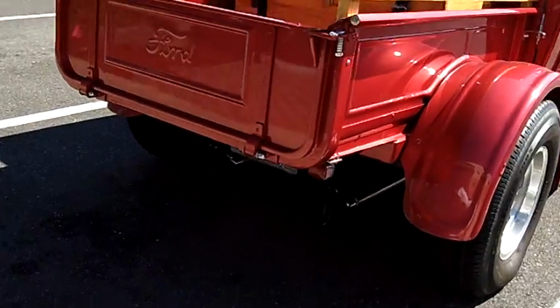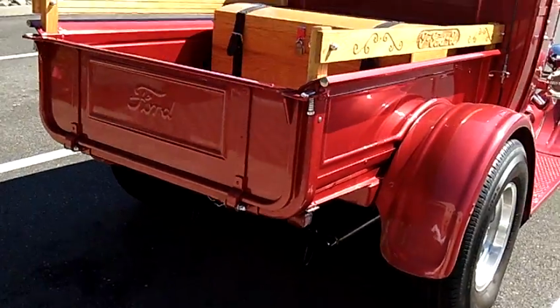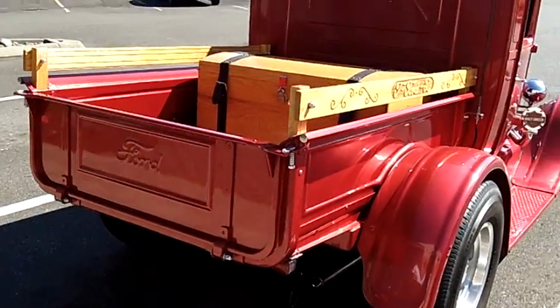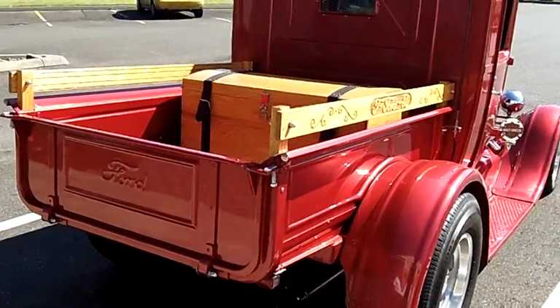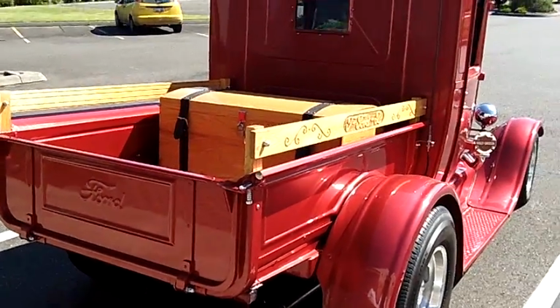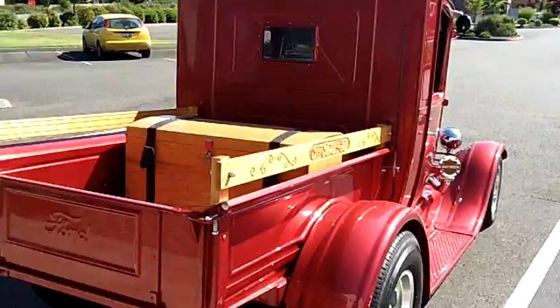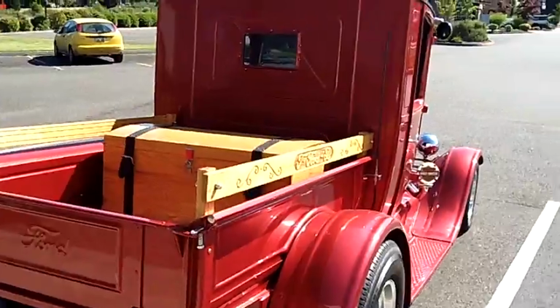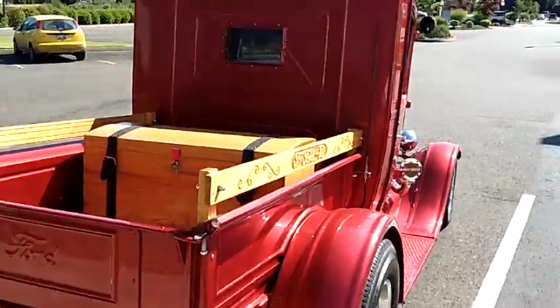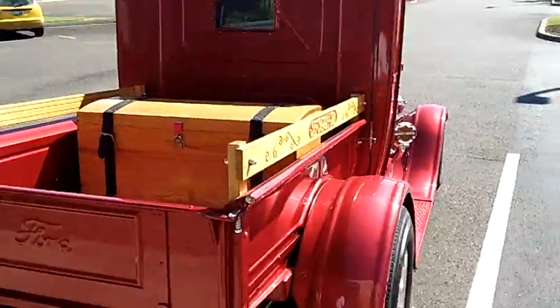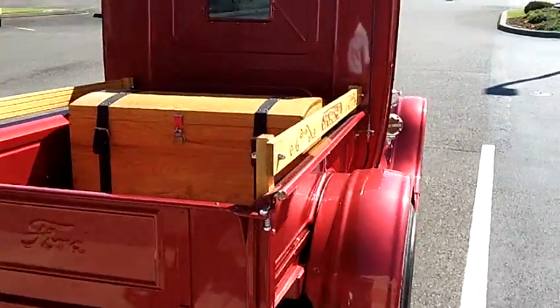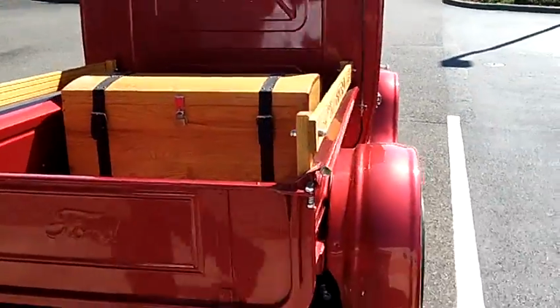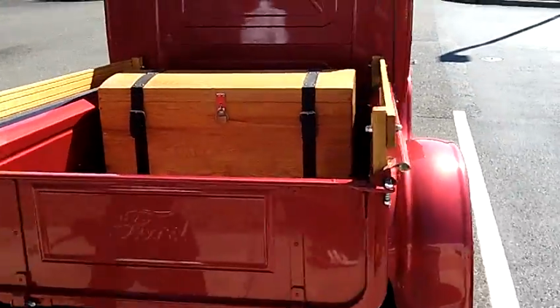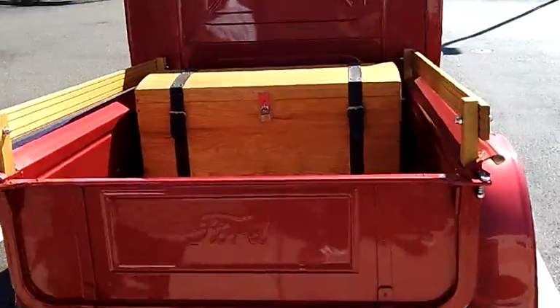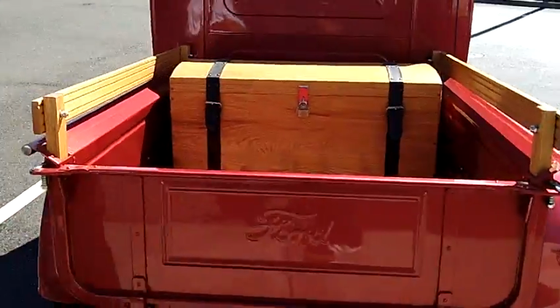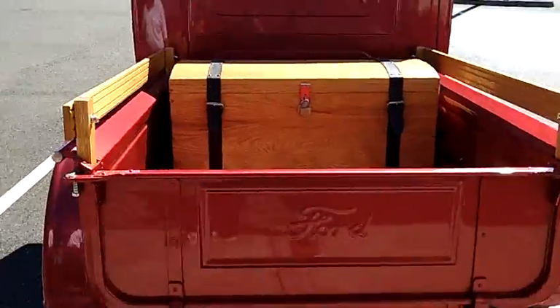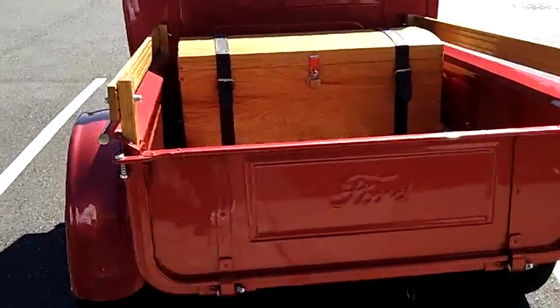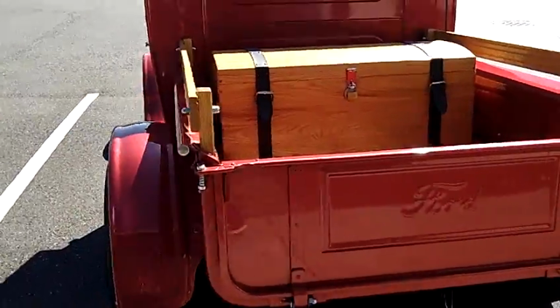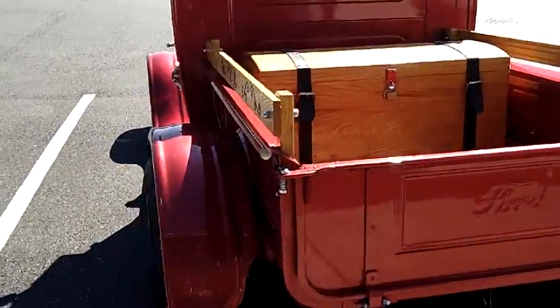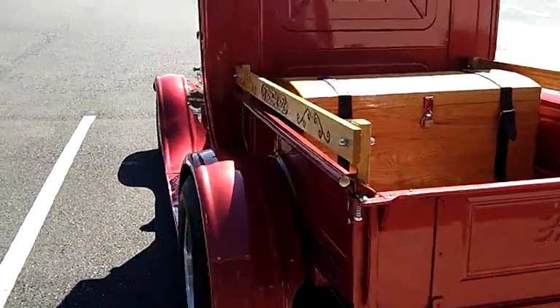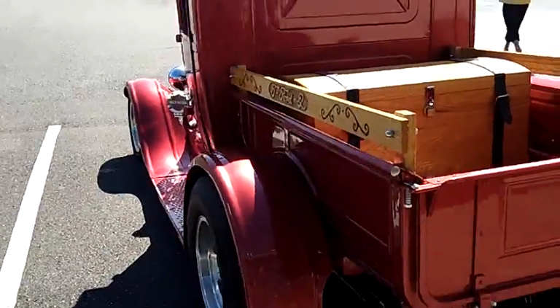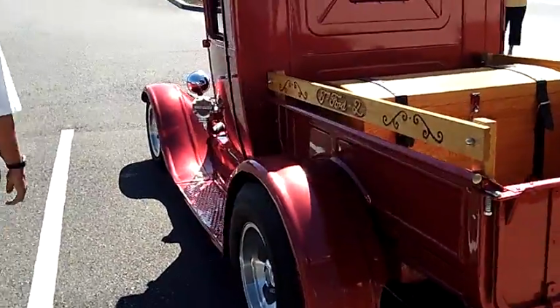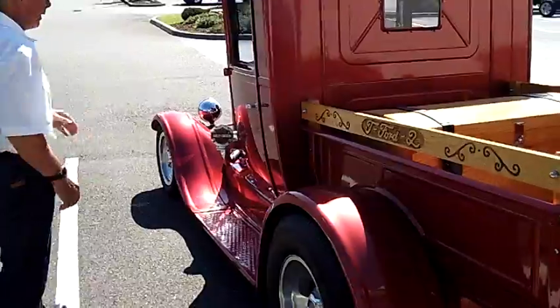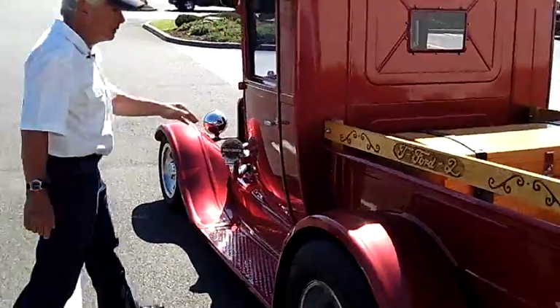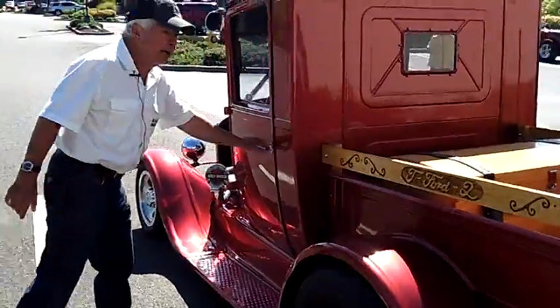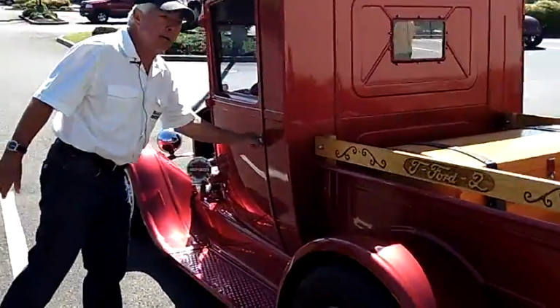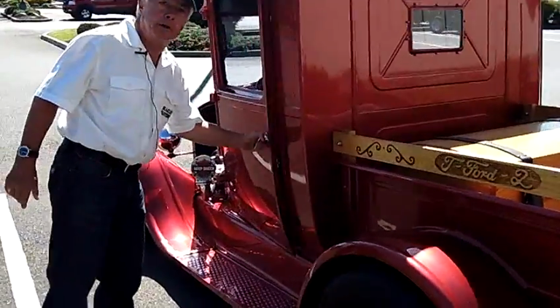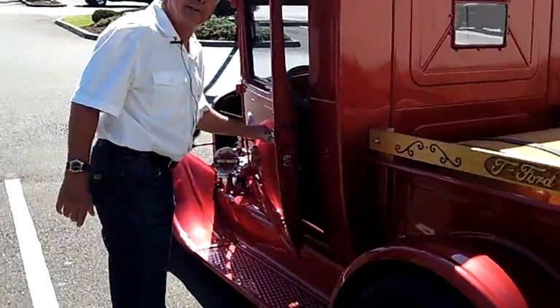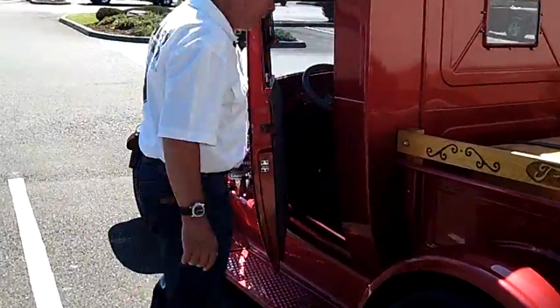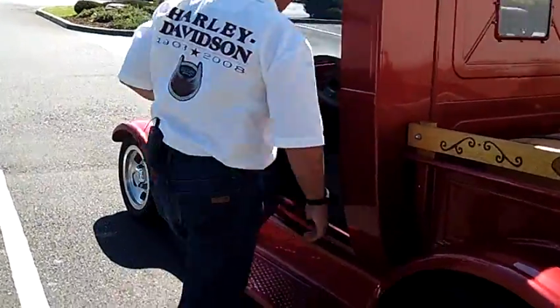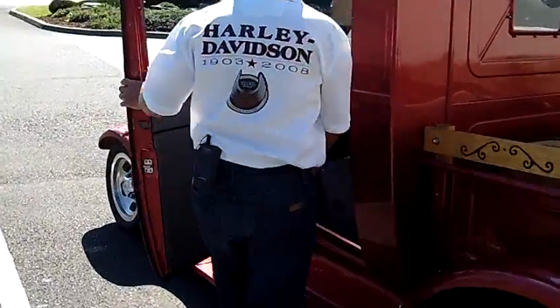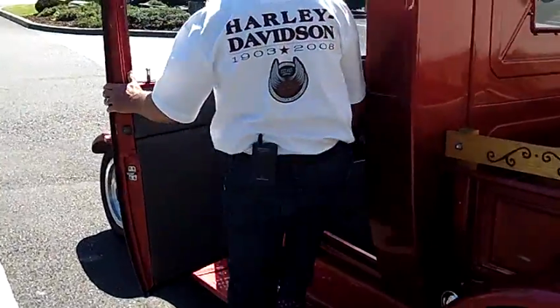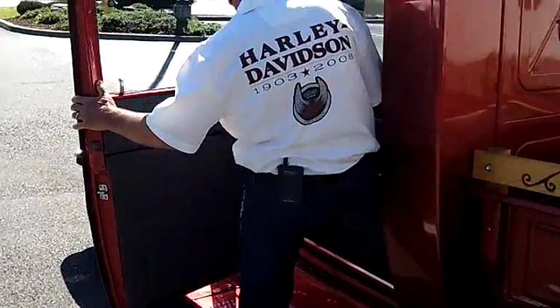It's a custom. It was done a few years ago, but it runs and drives just like it was brand new. You got to hear it run — it is beyond spectacular.